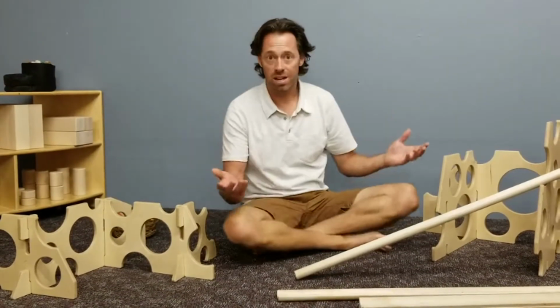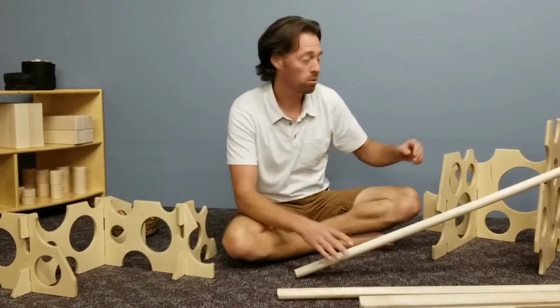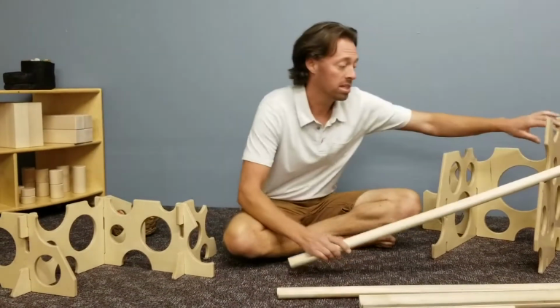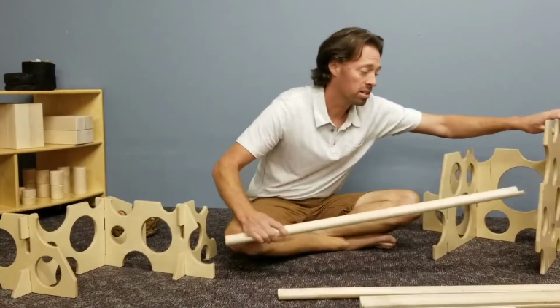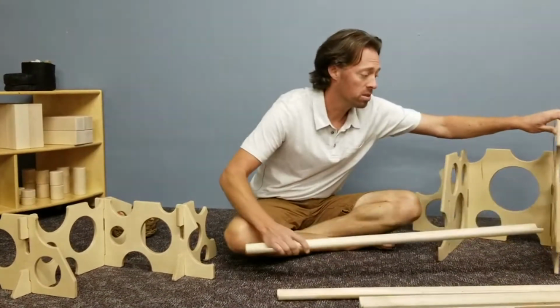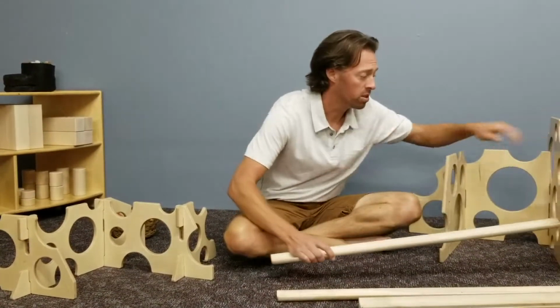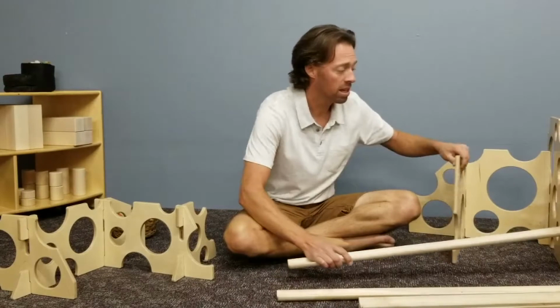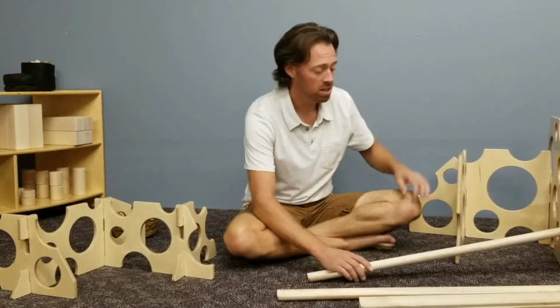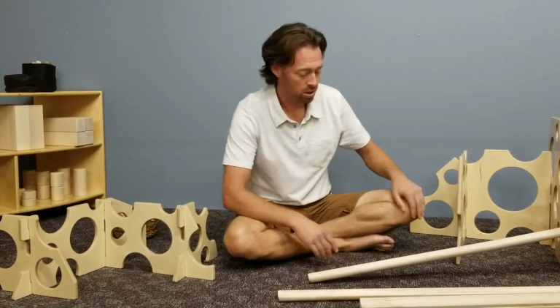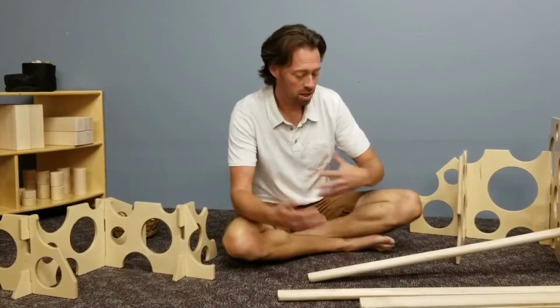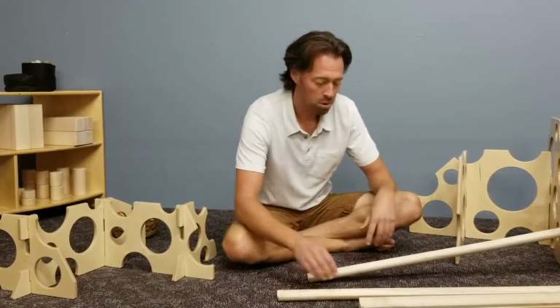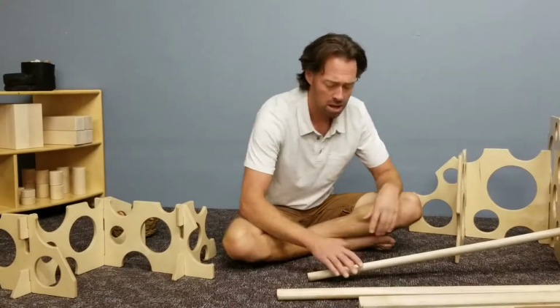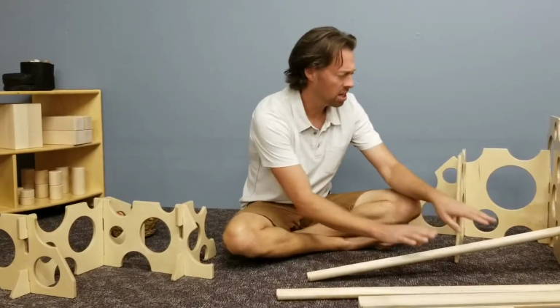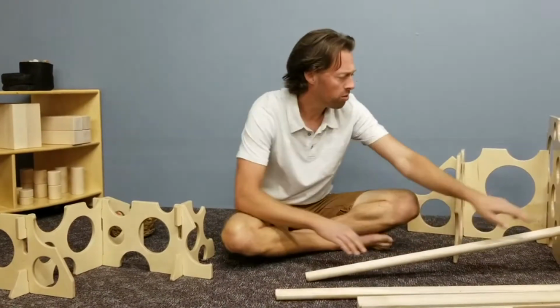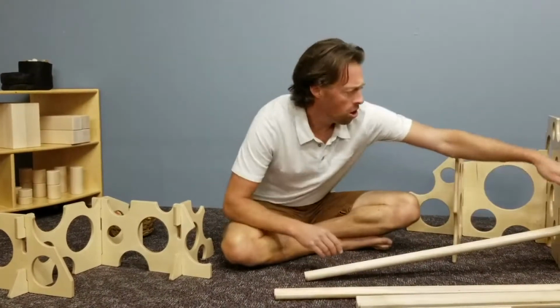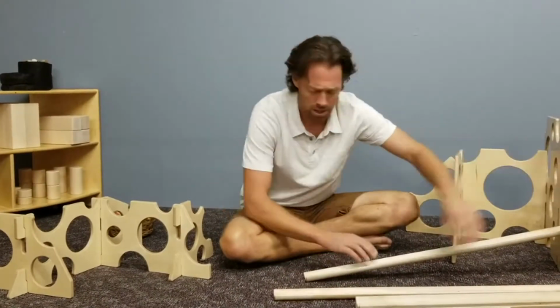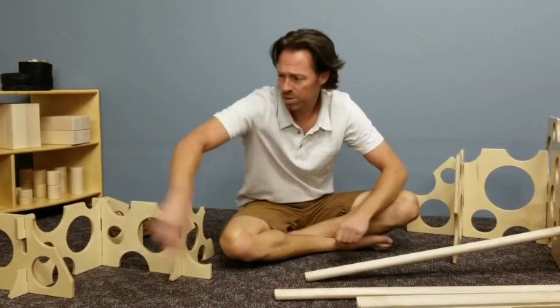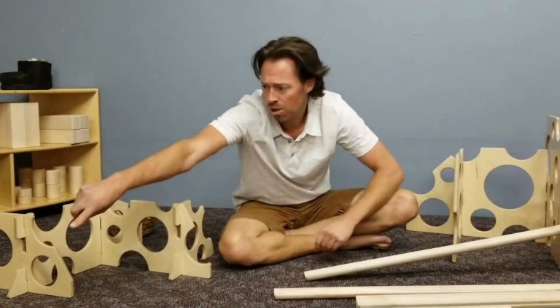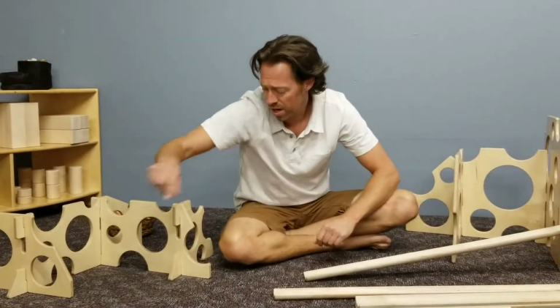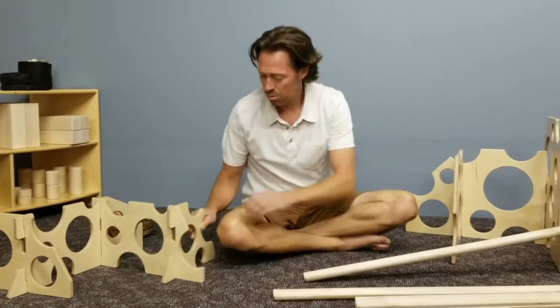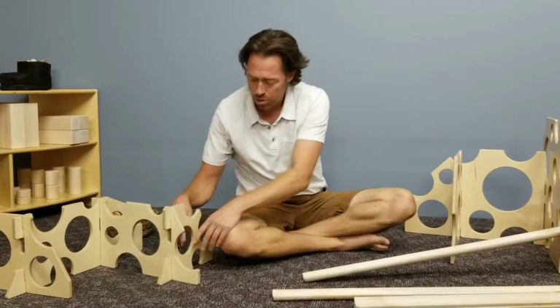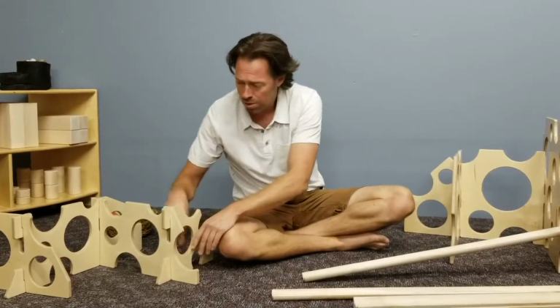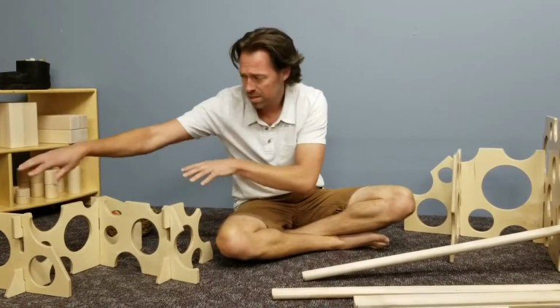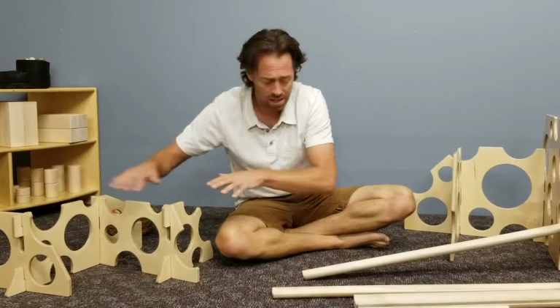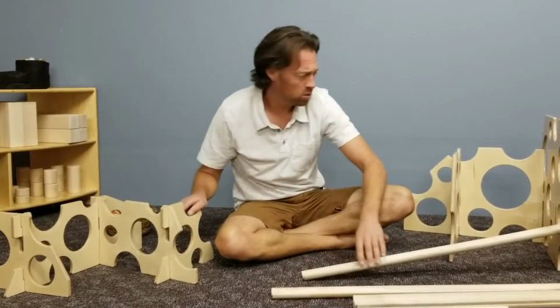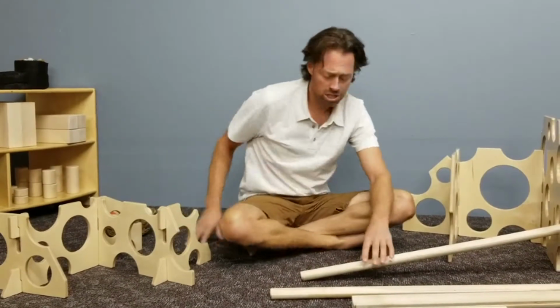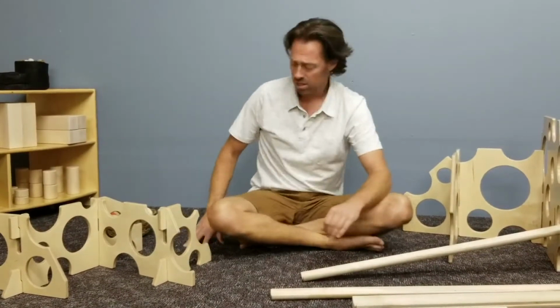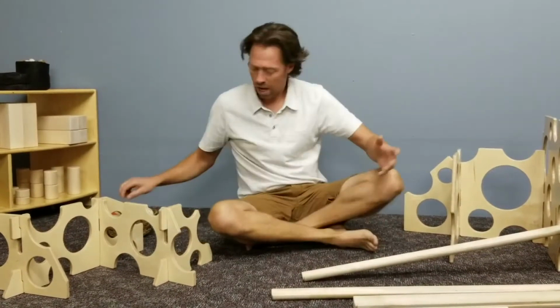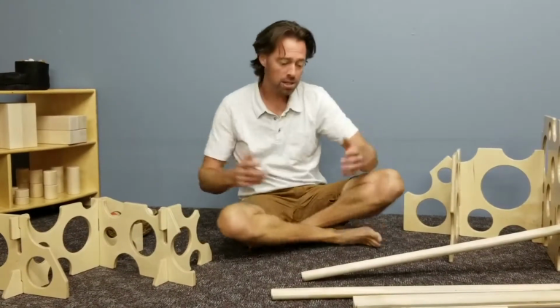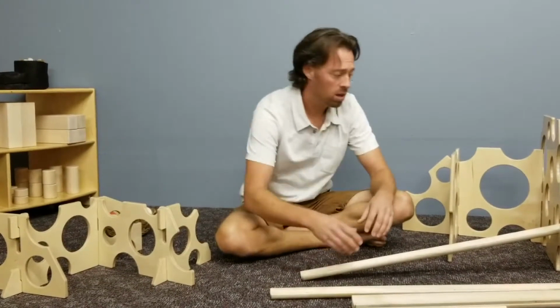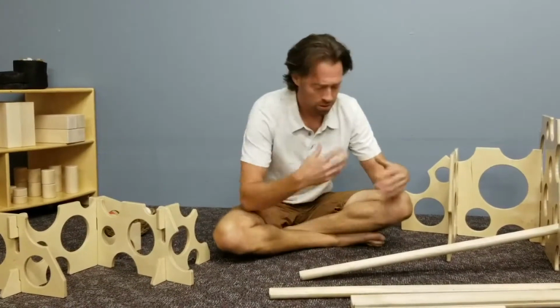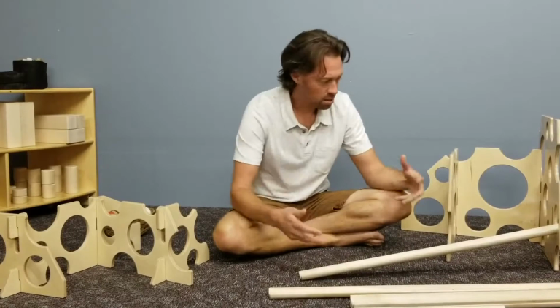Just like the design process we do in product design when we're designing new products for the classroom, we're going to come up with a prototype. So let's say you want to take the ball from over here and get it over there, or maybe through a hole in this set of Swiss cheese. How are we going to do that?